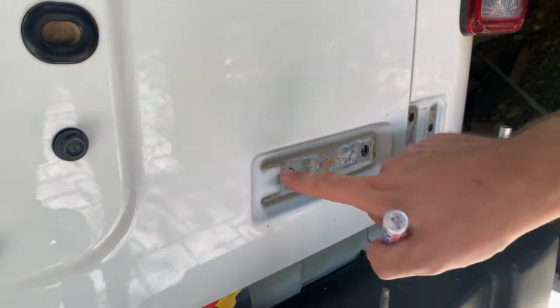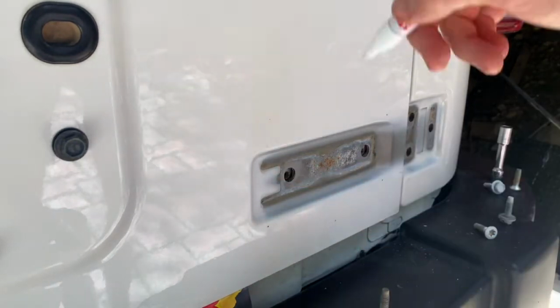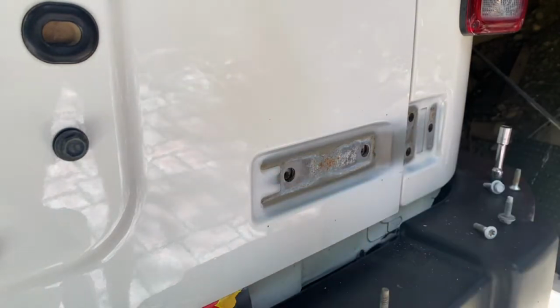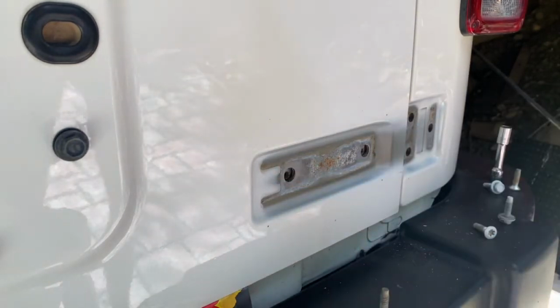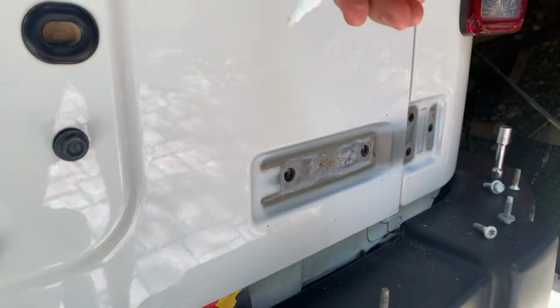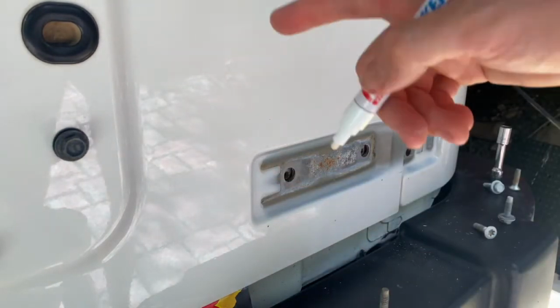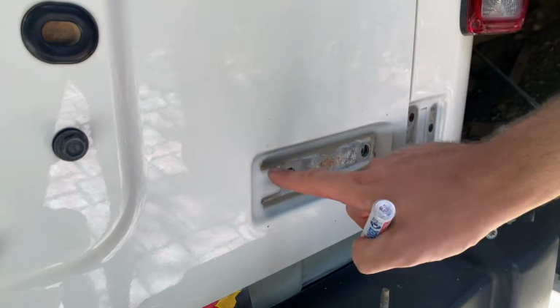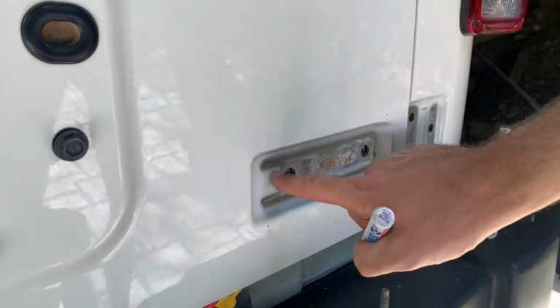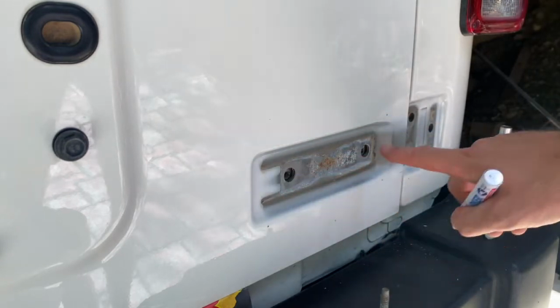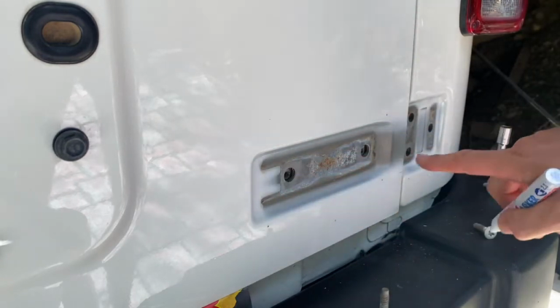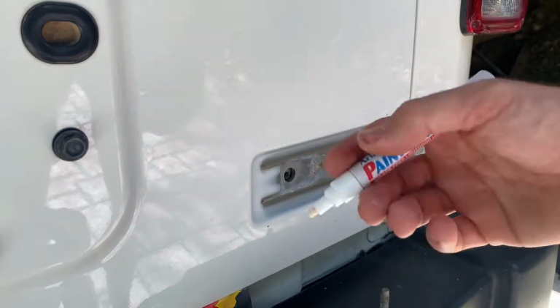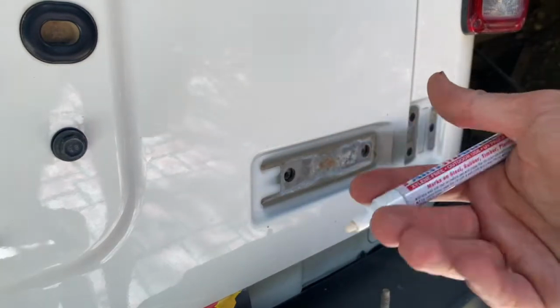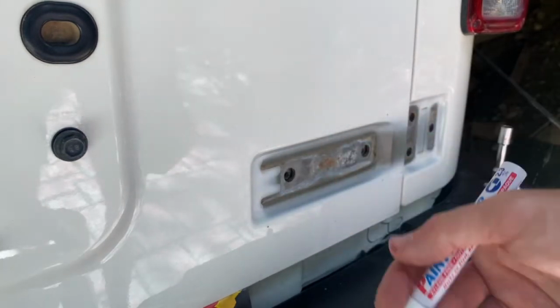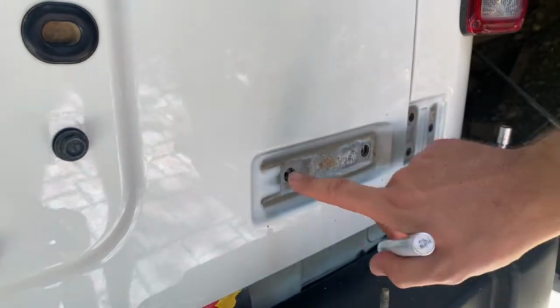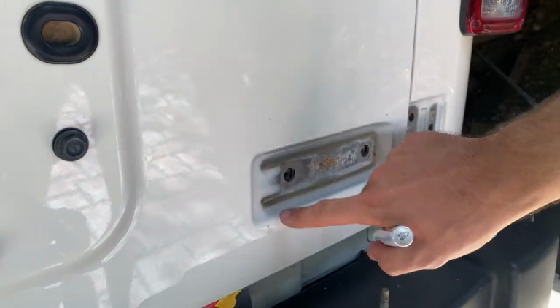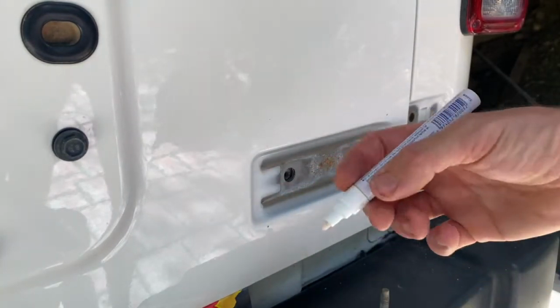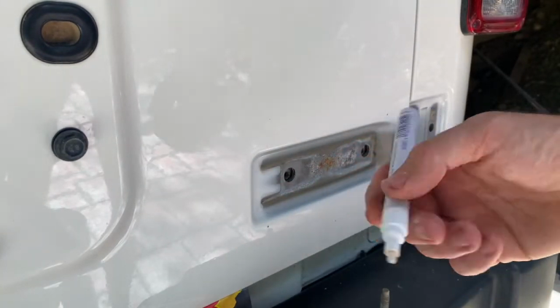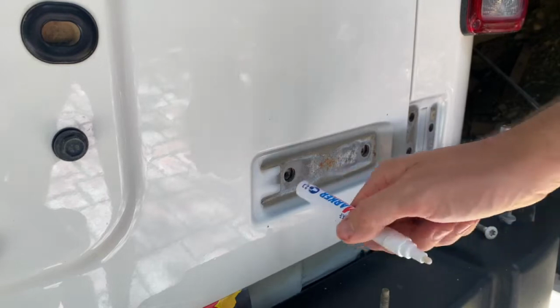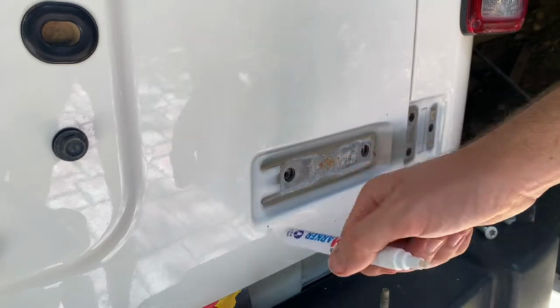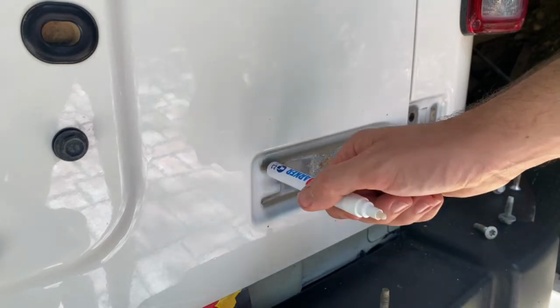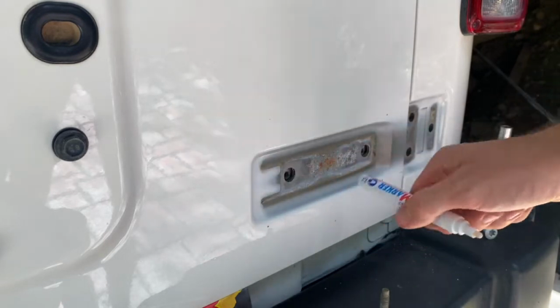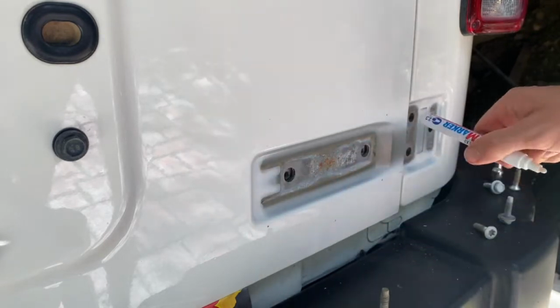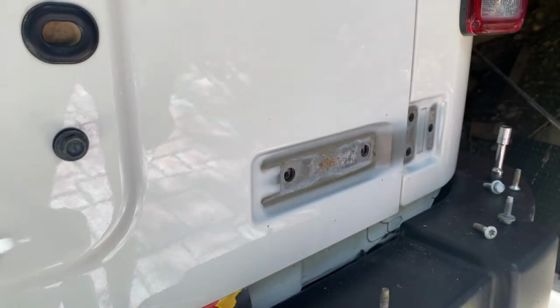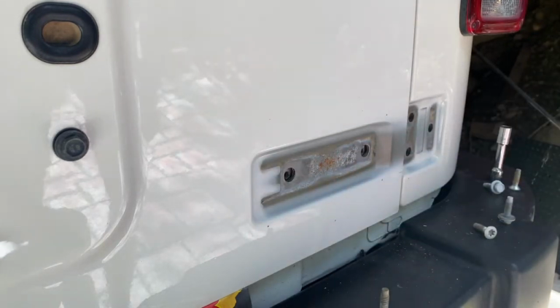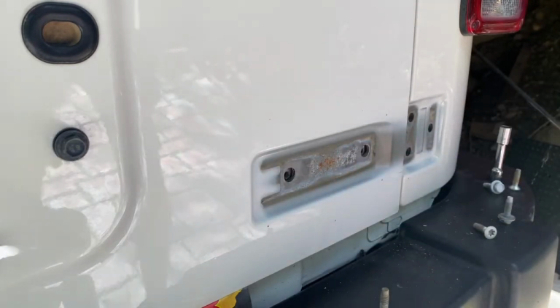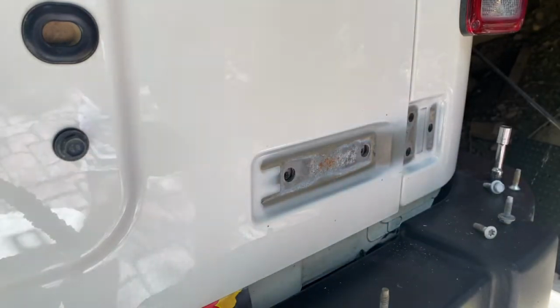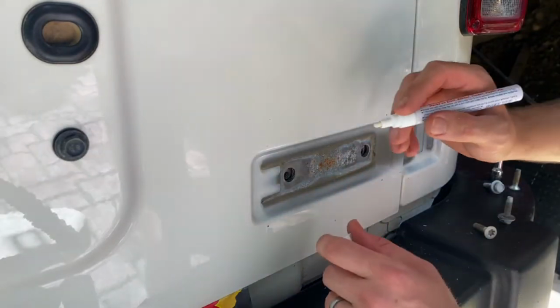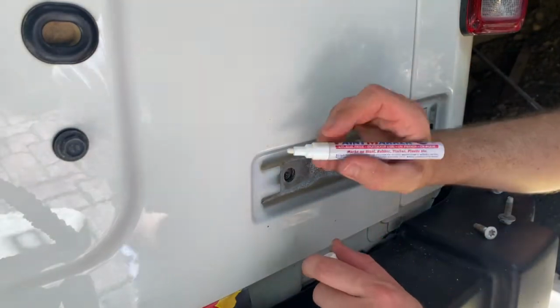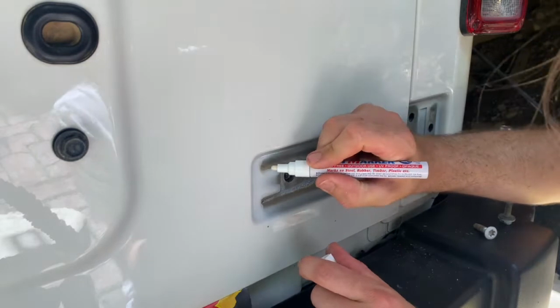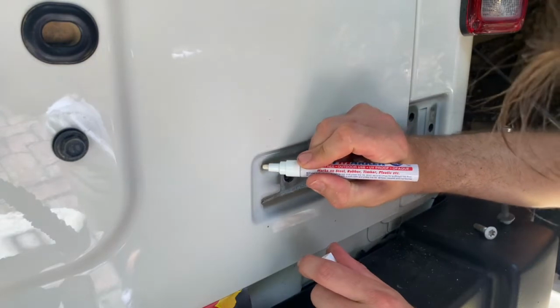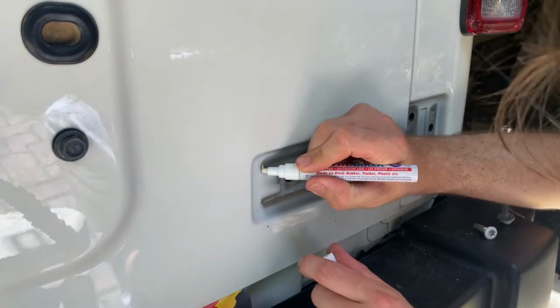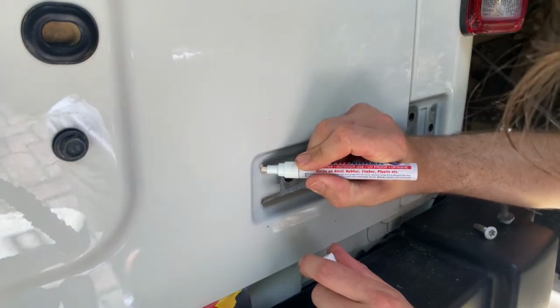Because these new hinges don't actually cover the full distance of the original ones, there's a little bit of exposed metal. A lot of people might not have this, but we do. We'll just go along with a touch-up pen and cover in the gaps that will be shown. It might not be perfect but it will do the job.